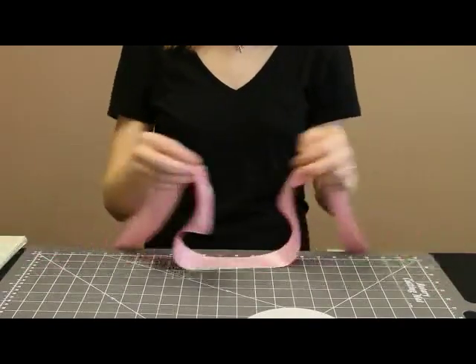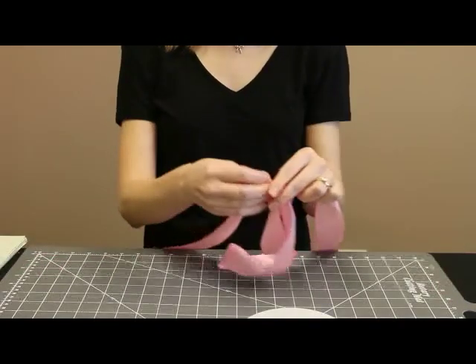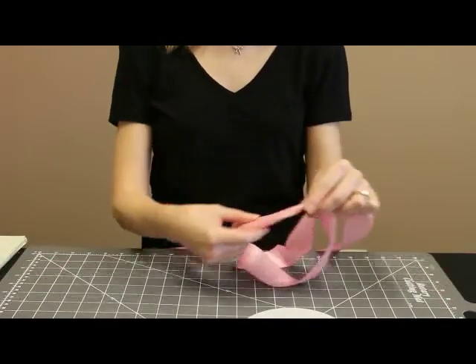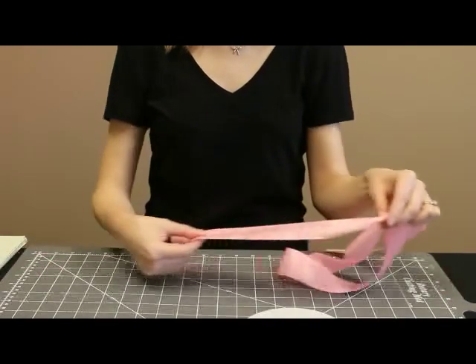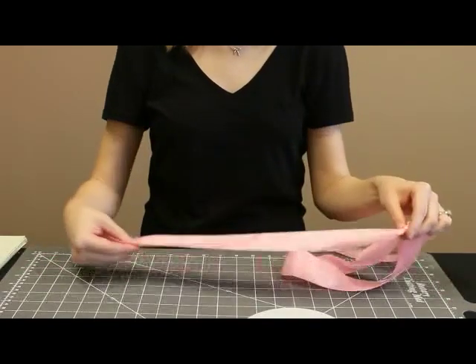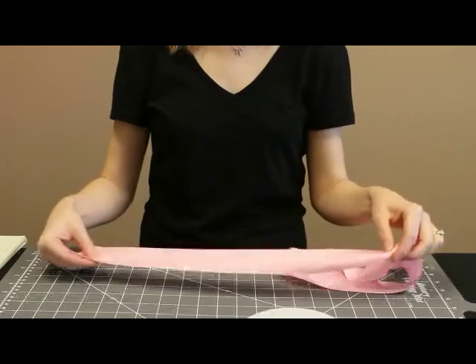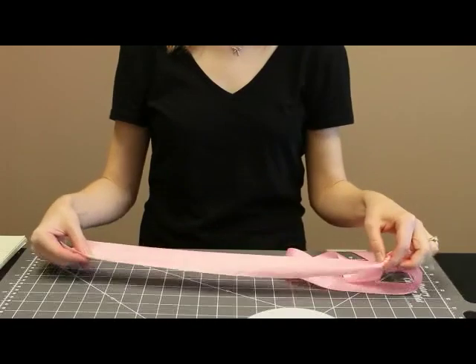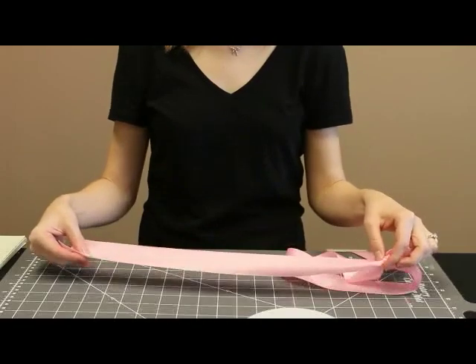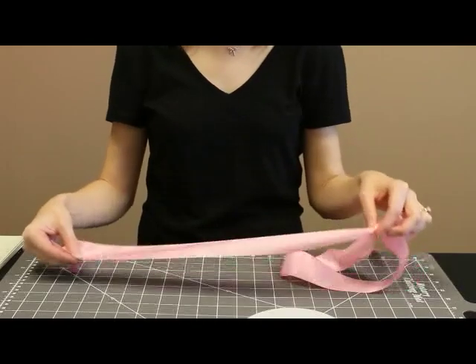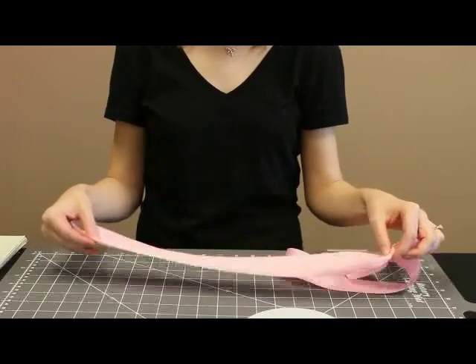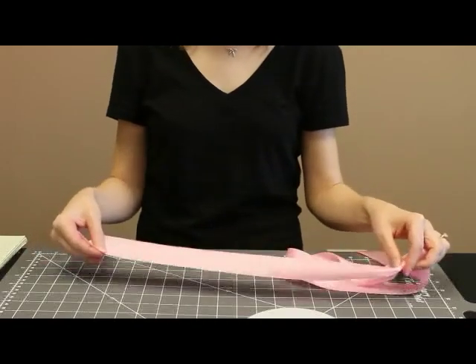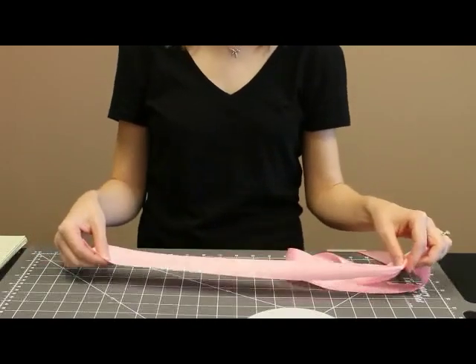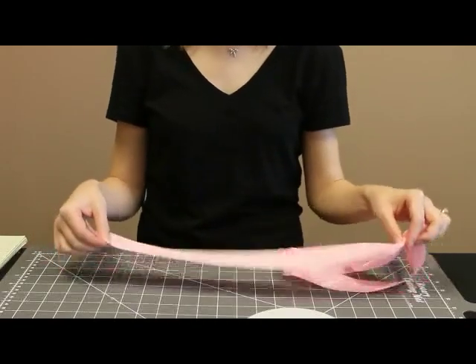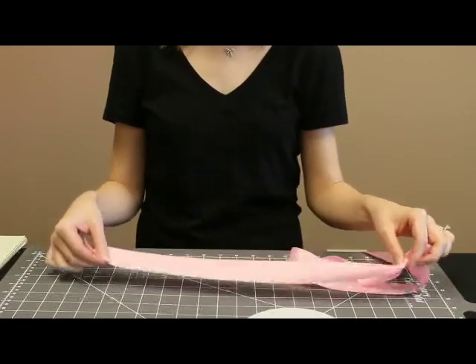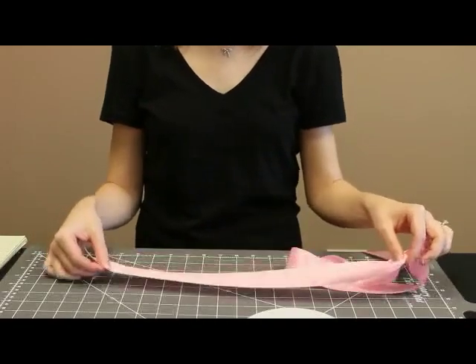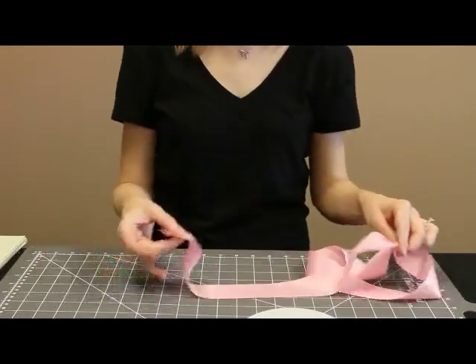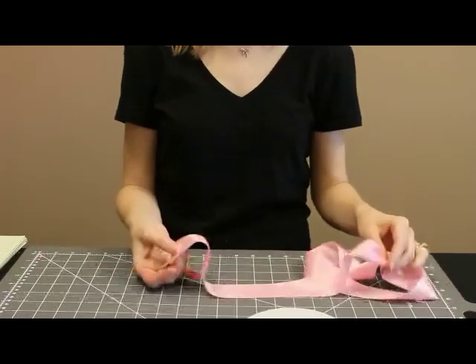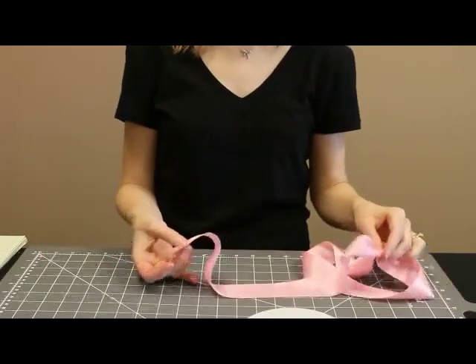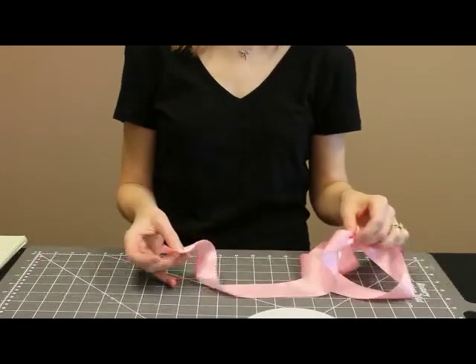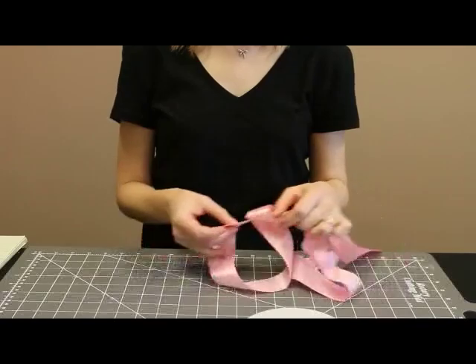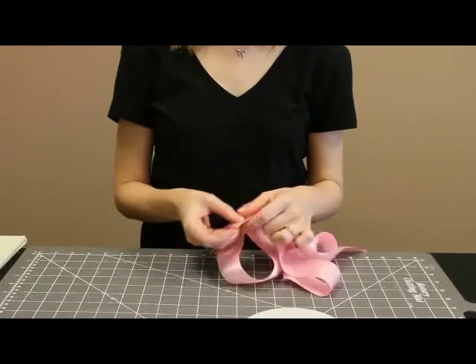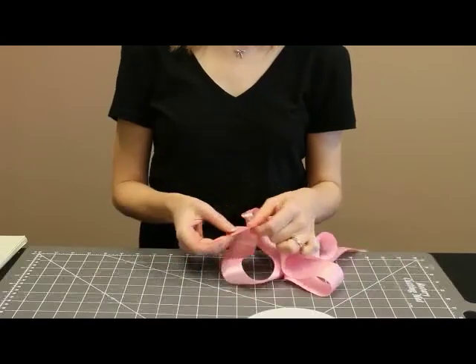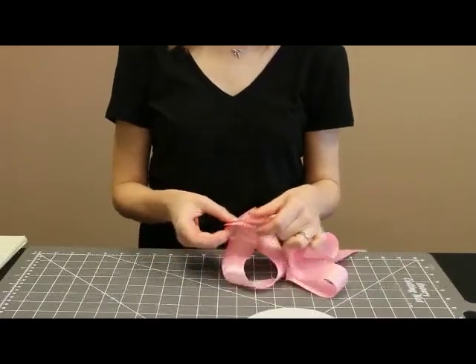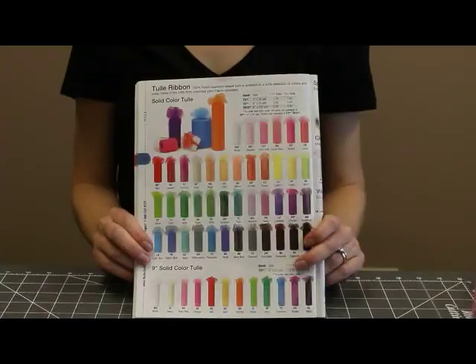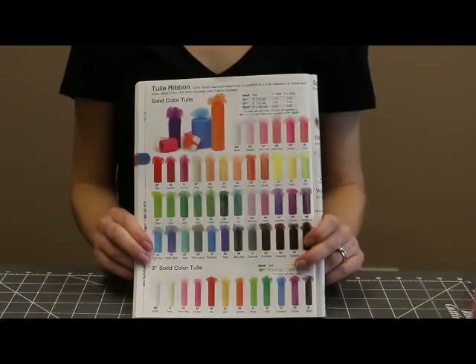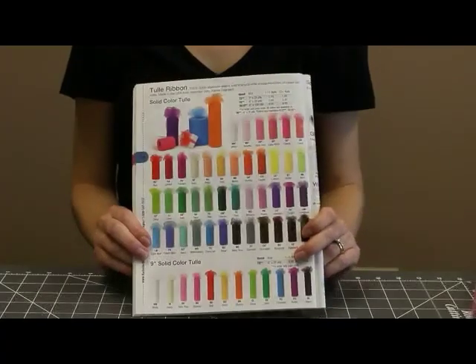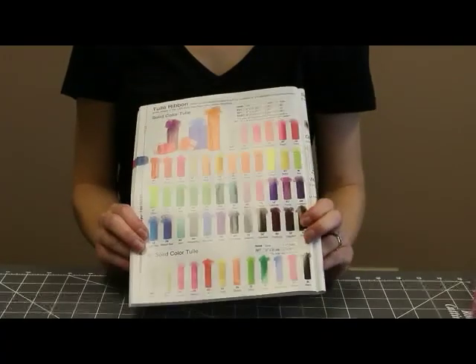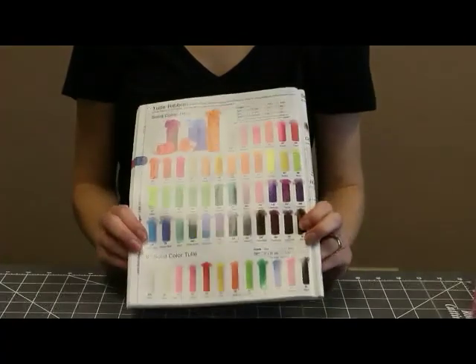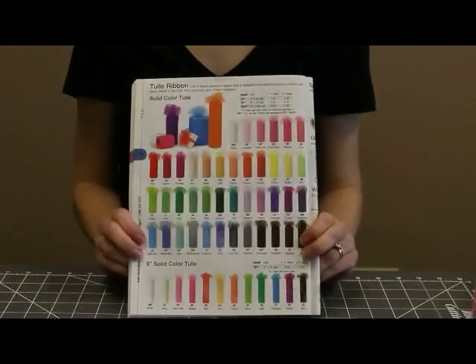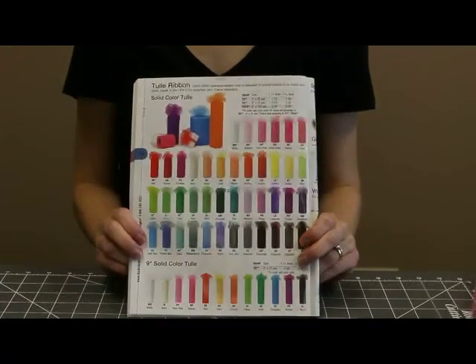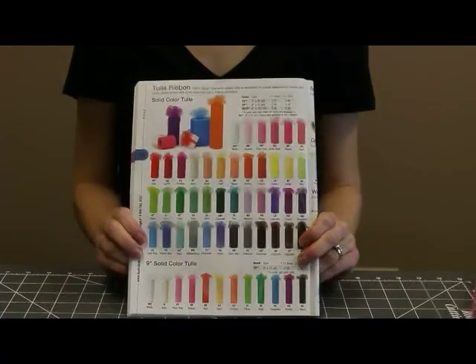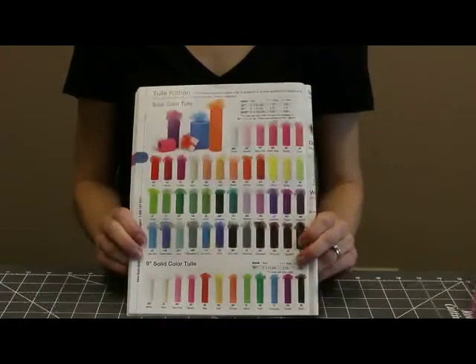I've left at least a foot, possibly a little bit more if you want a longer bow. Once I'm done making the tutu, I'm going to finish that edge. Nashville Wraps has so many fun colors for tutus.